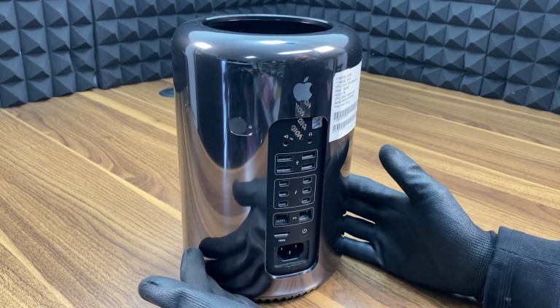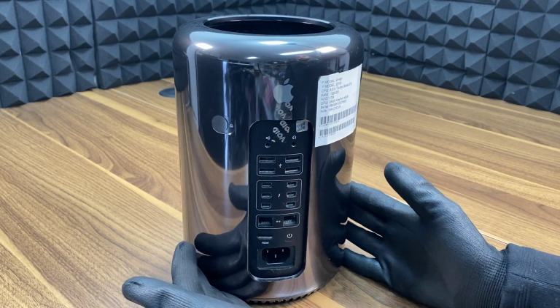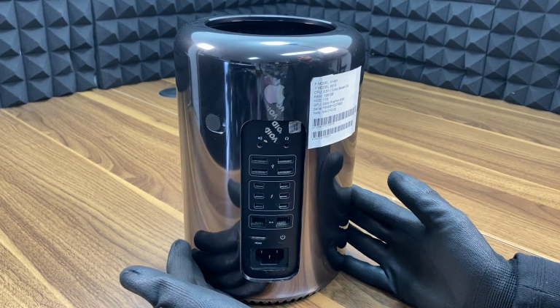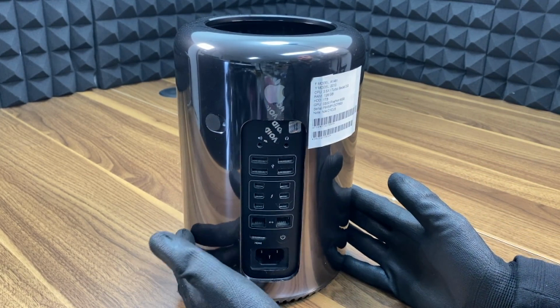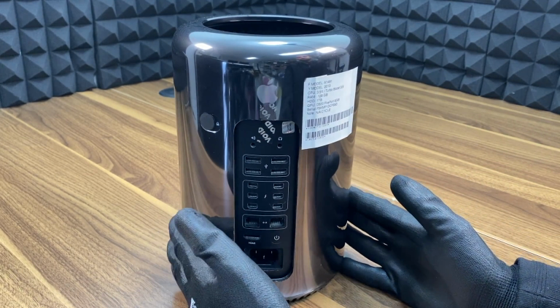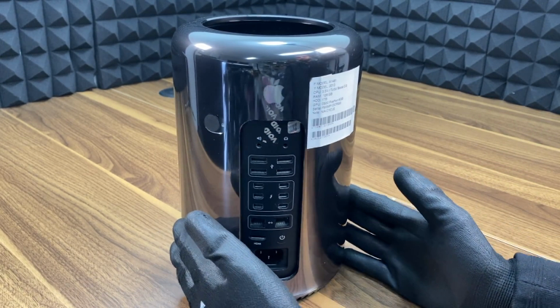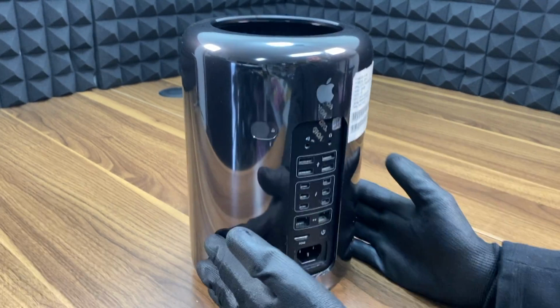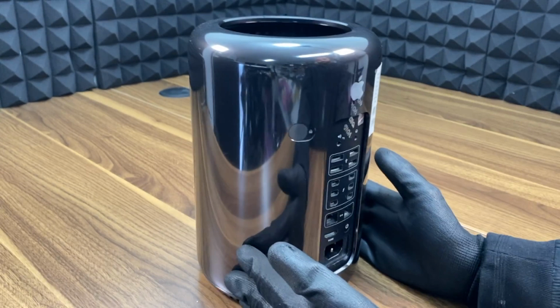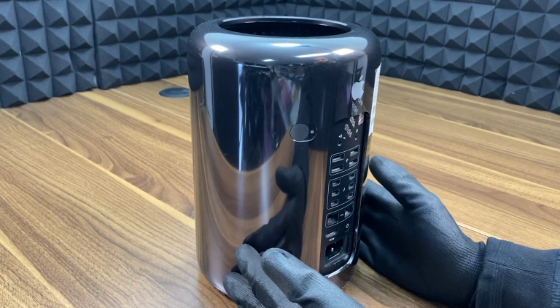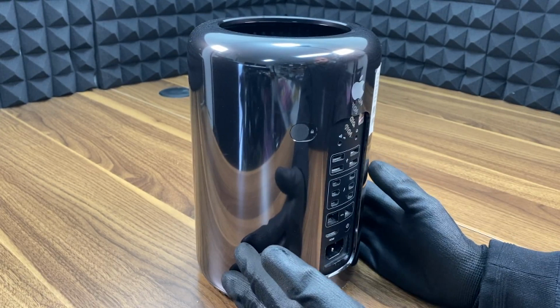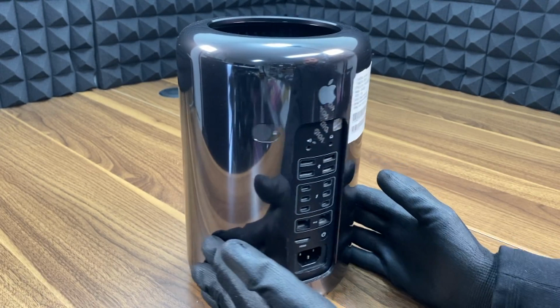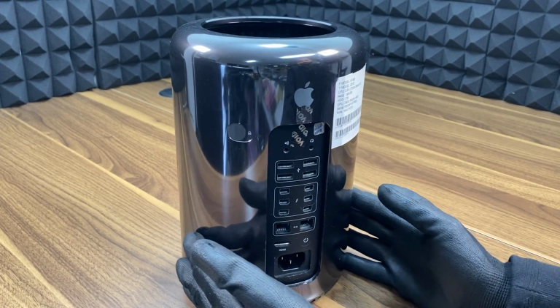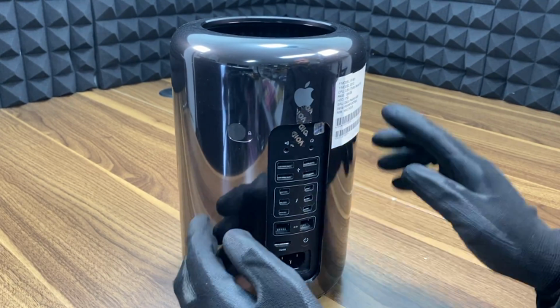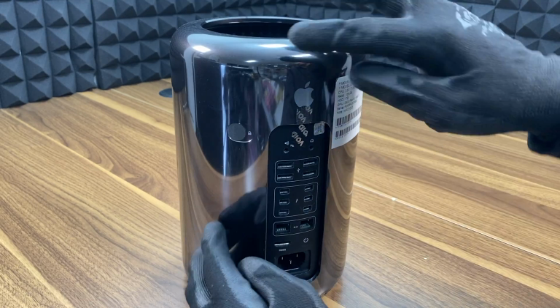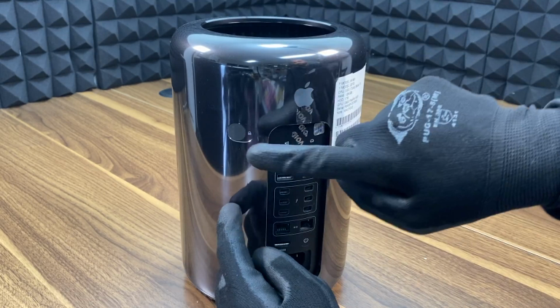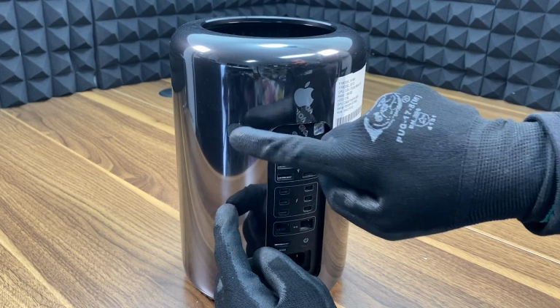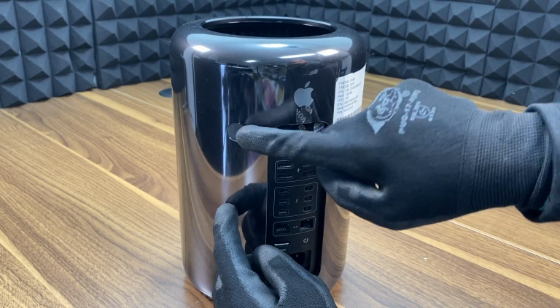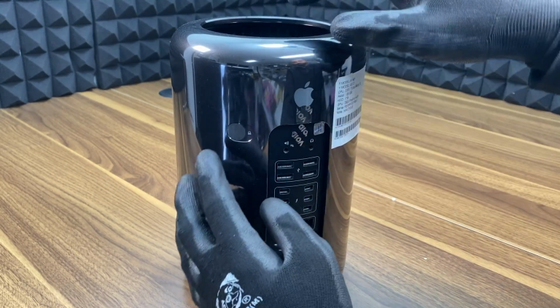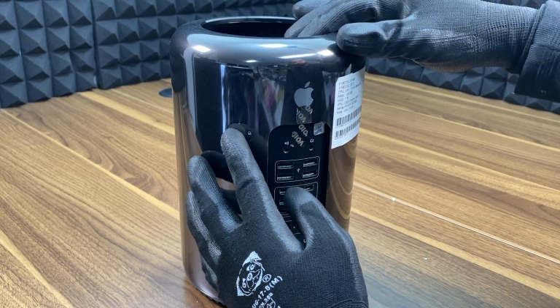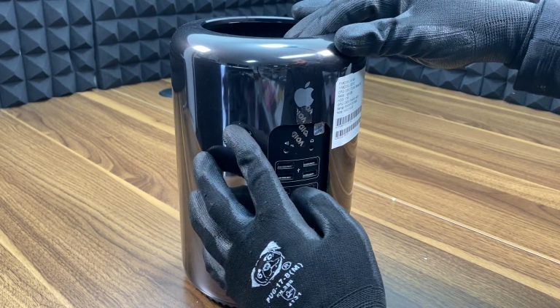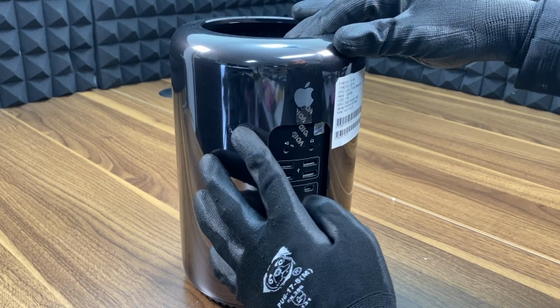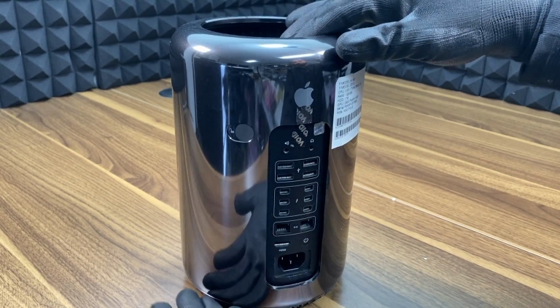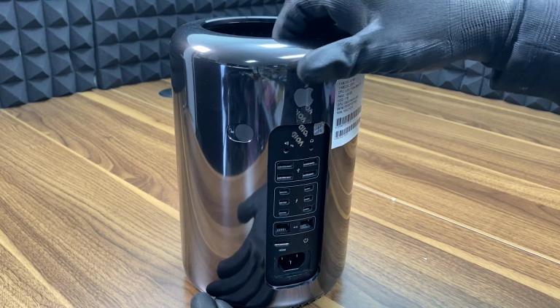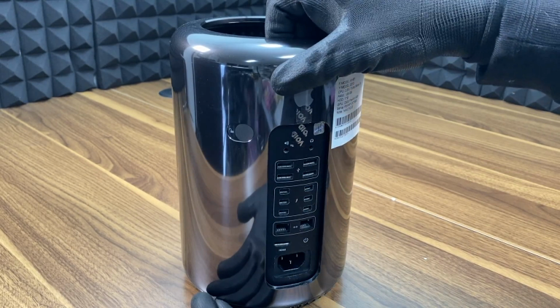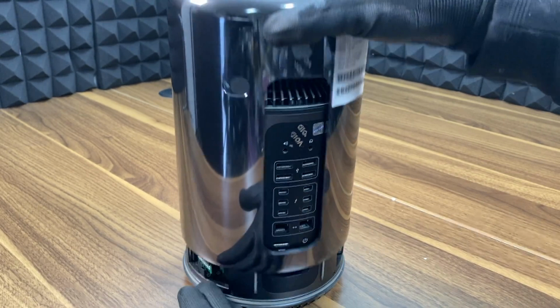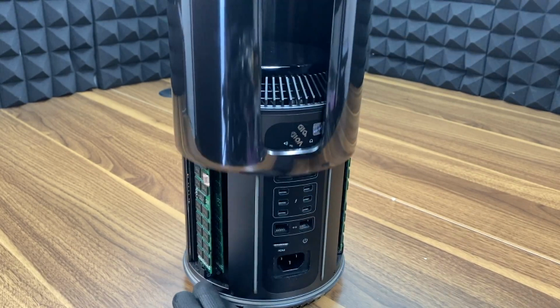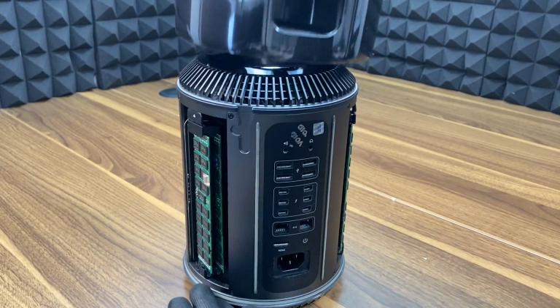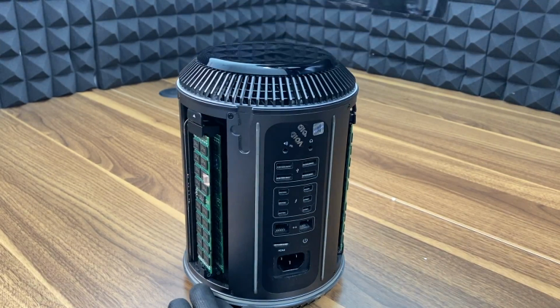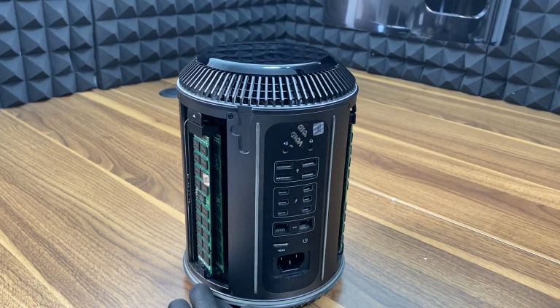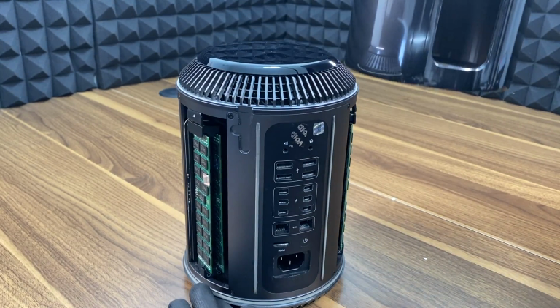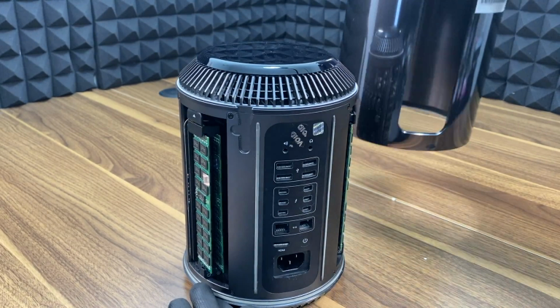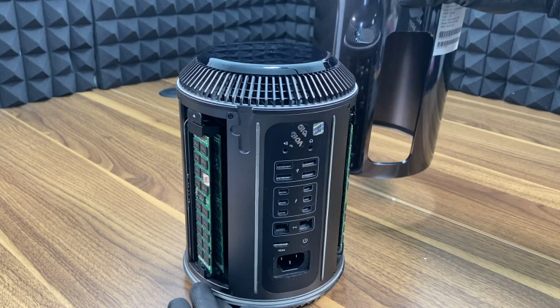First thing you need is to unlock the cylinder cover by swiping the lock mechanism to the right. Next, remove the cylinder cover.